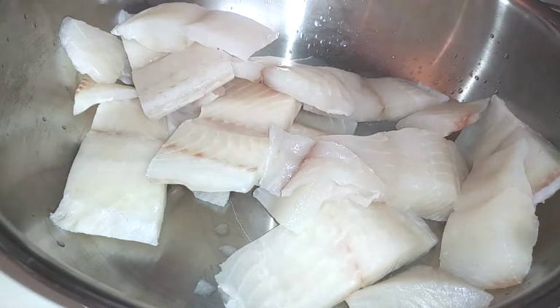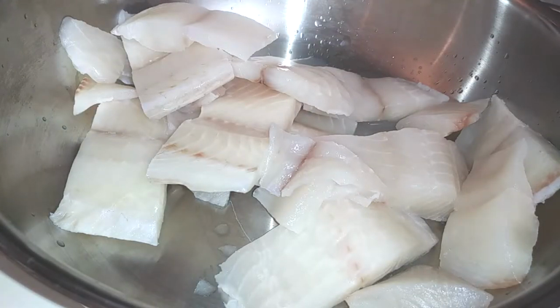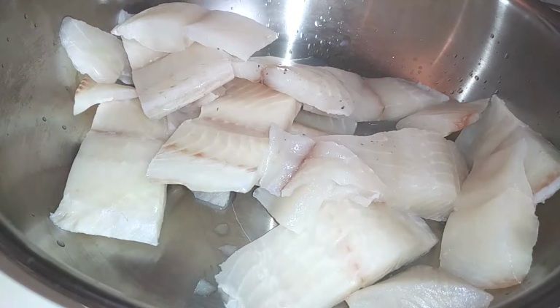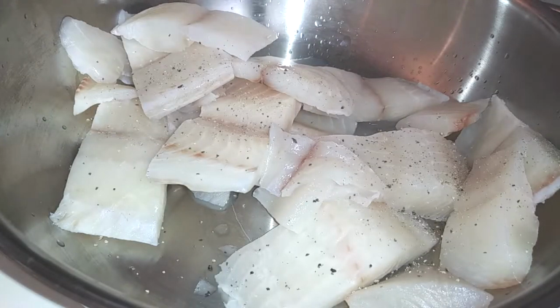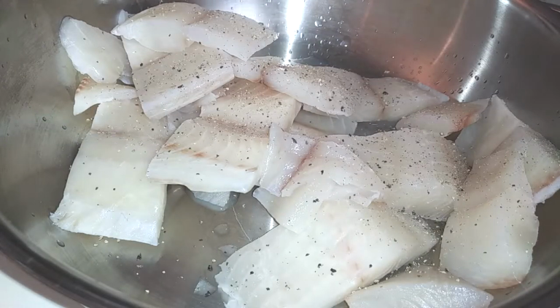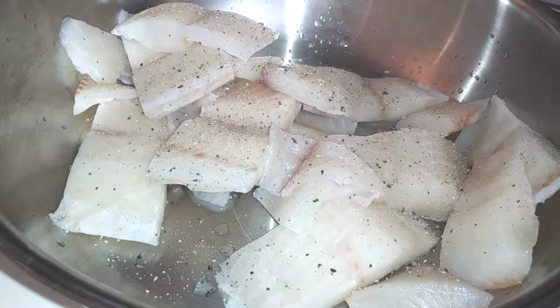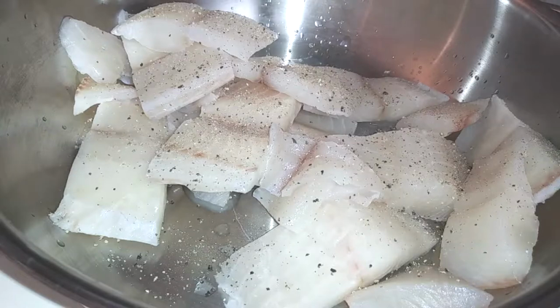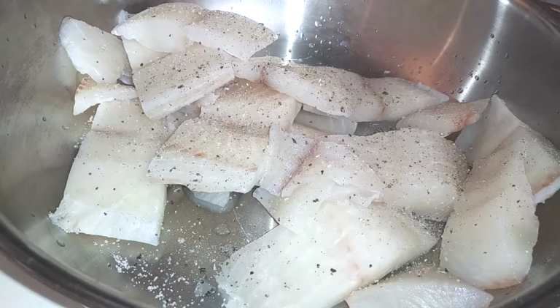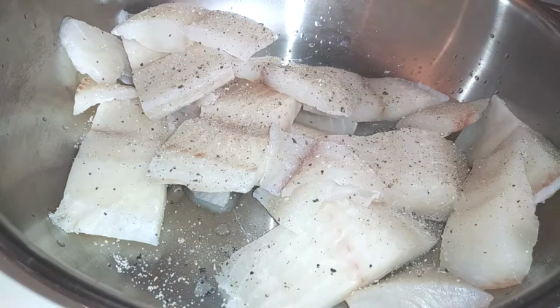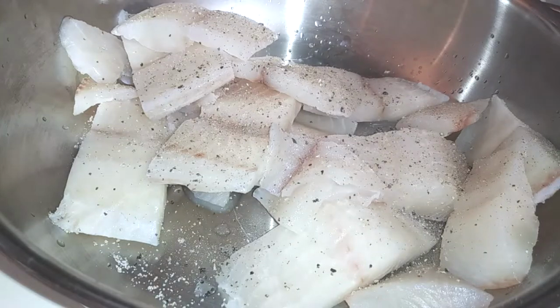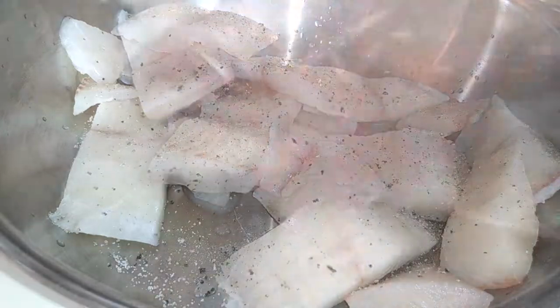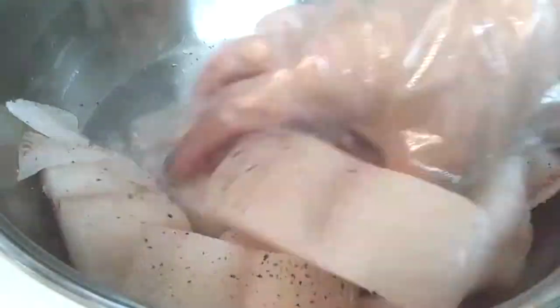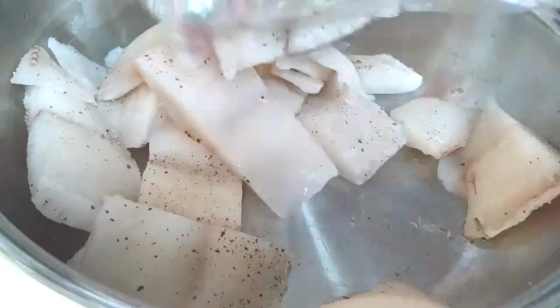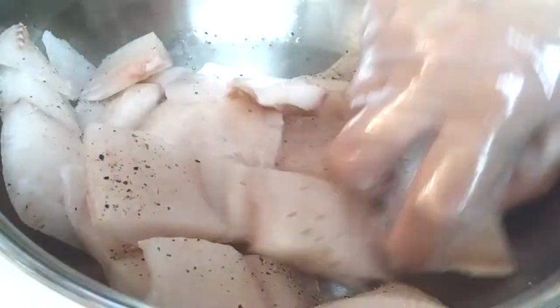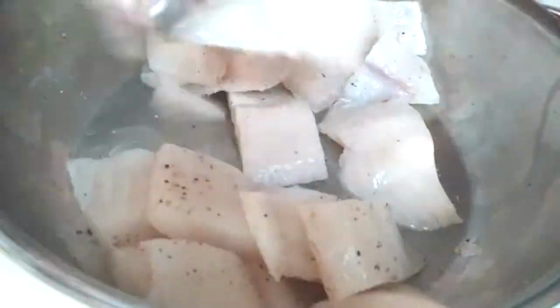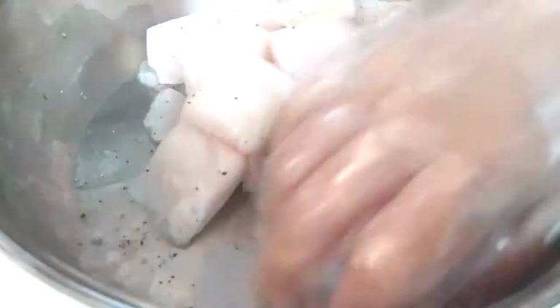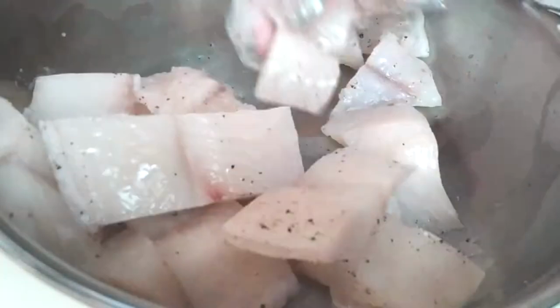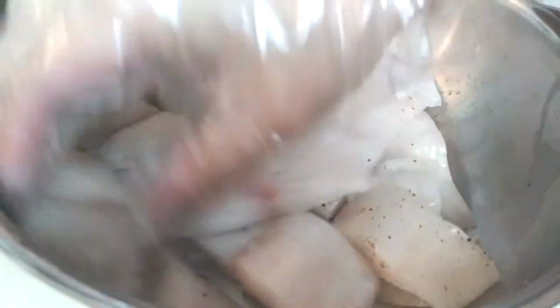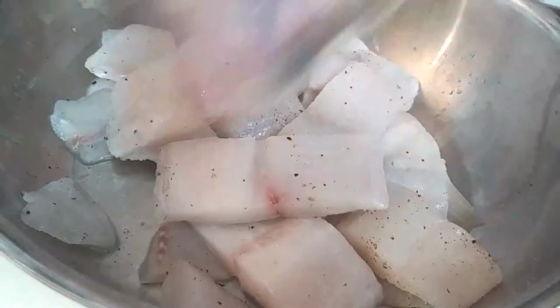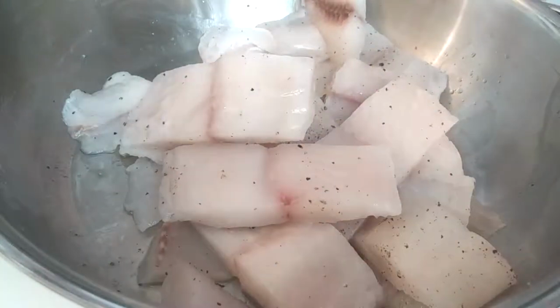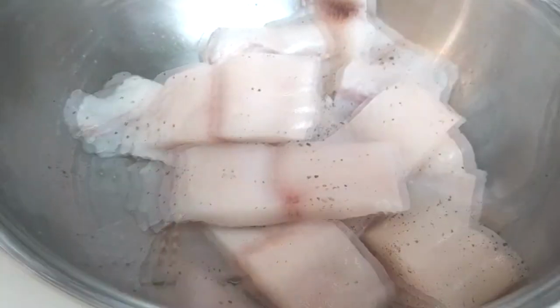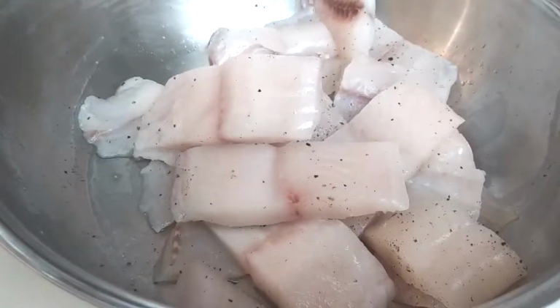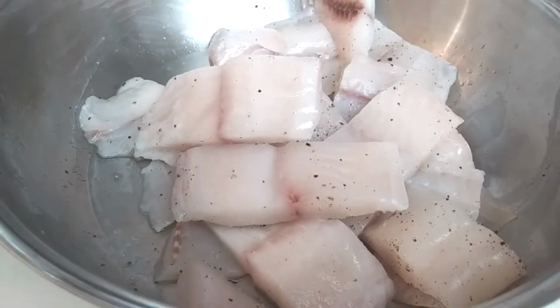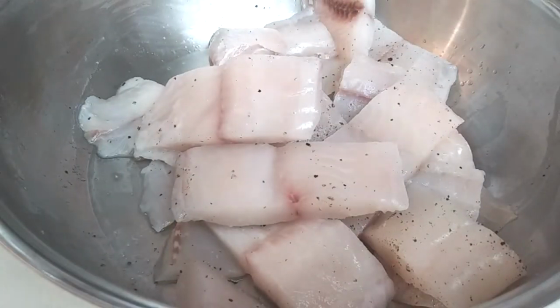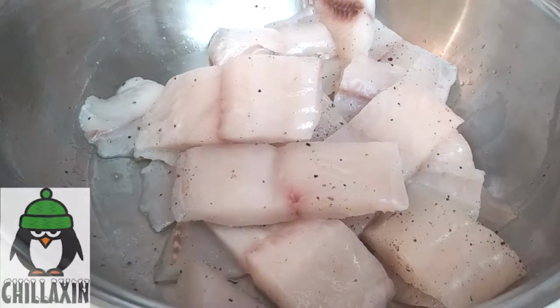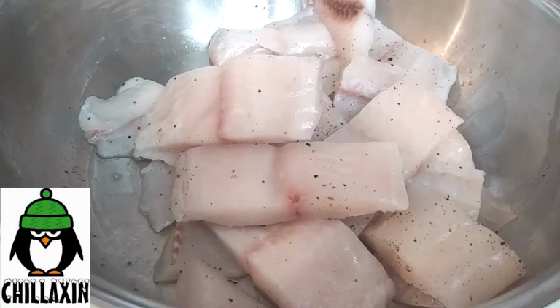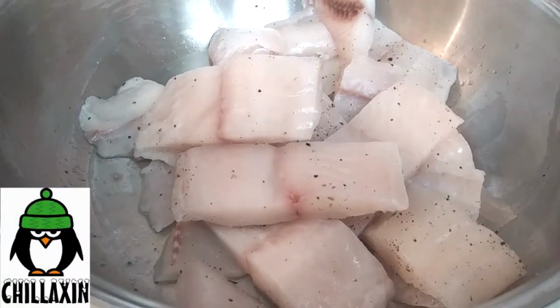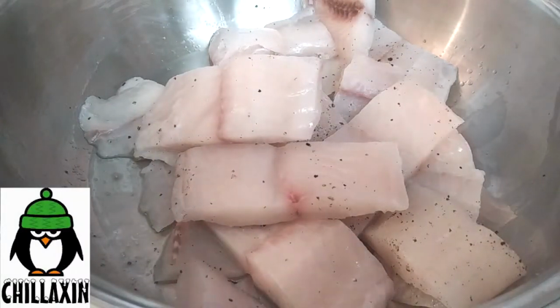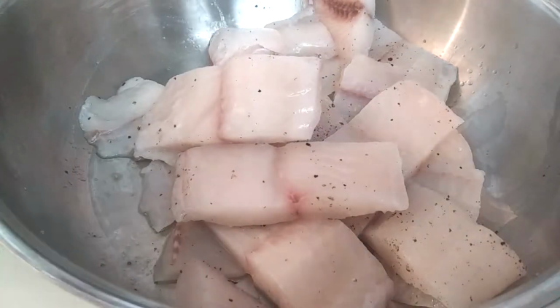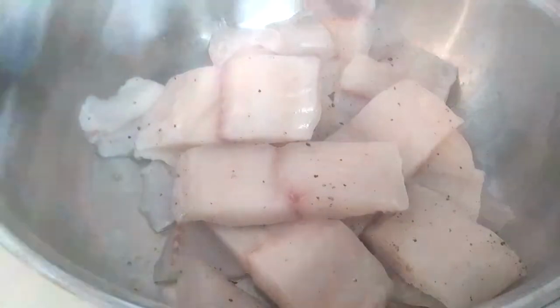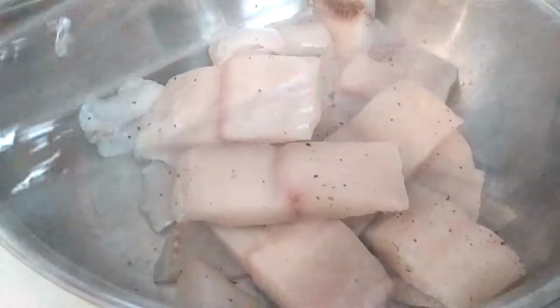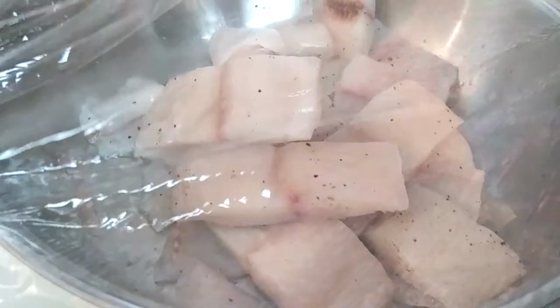Now I'm adding one tablespoon of lime juice and salt and pepper to taste. I'm going to mix this up, then grab some saran wrap and cover it so it can refrigerate for about 20 minutes while we prep everything else.